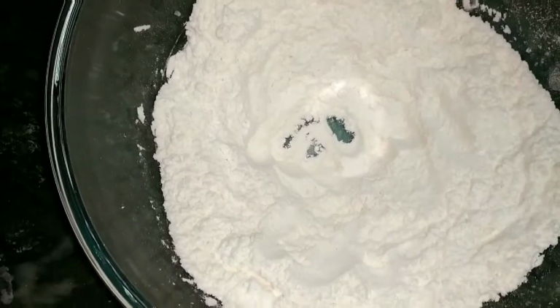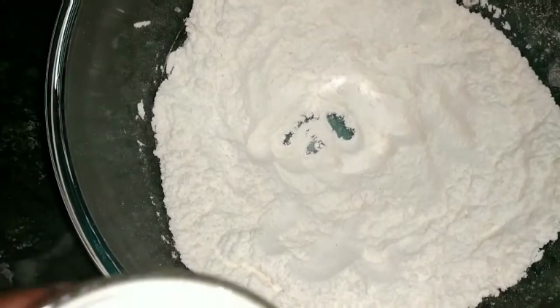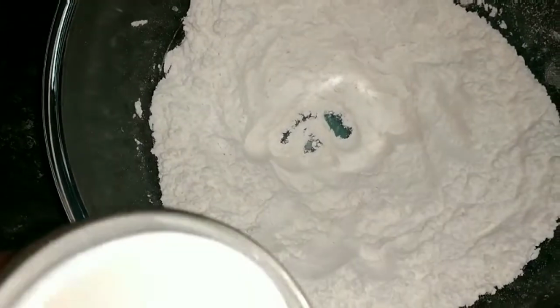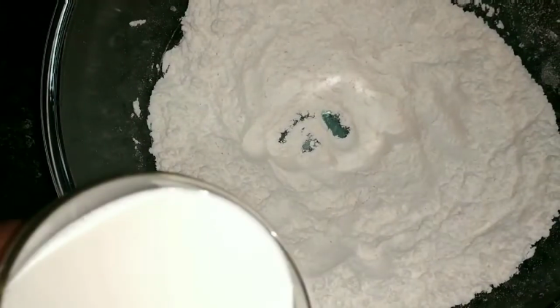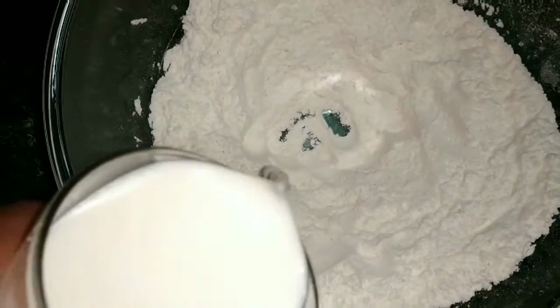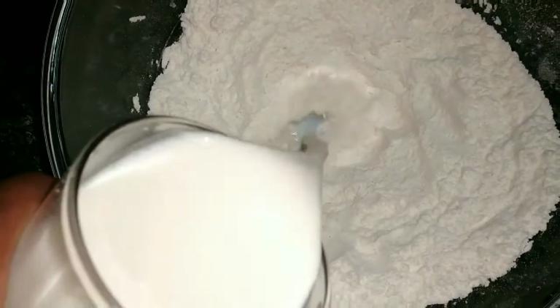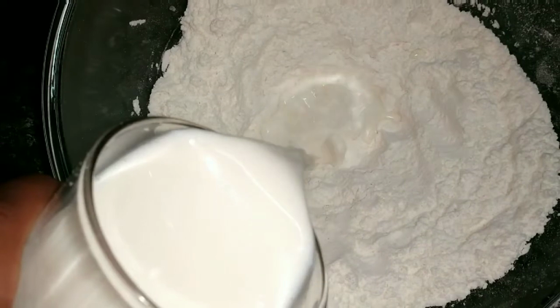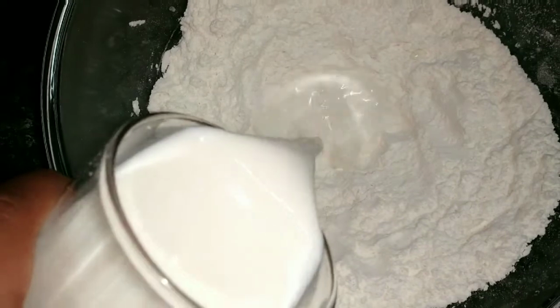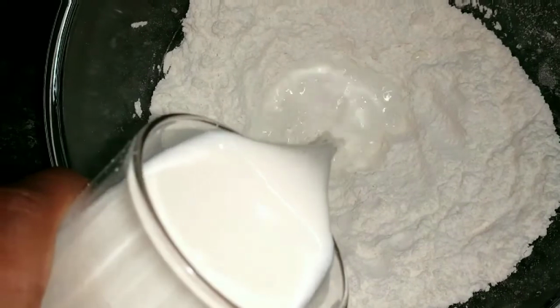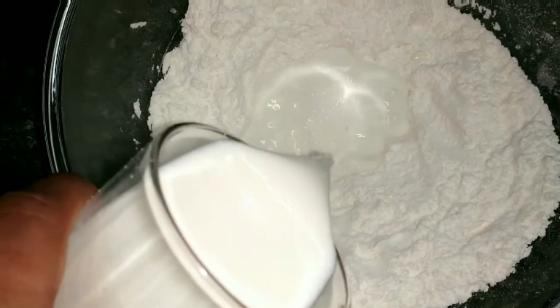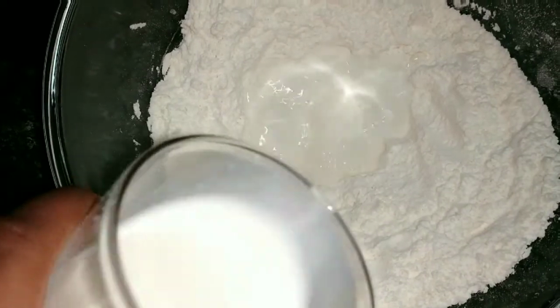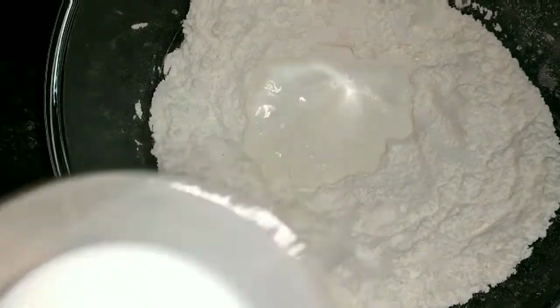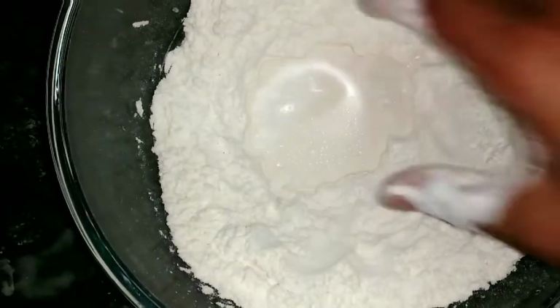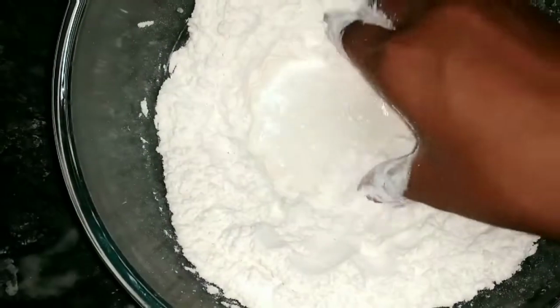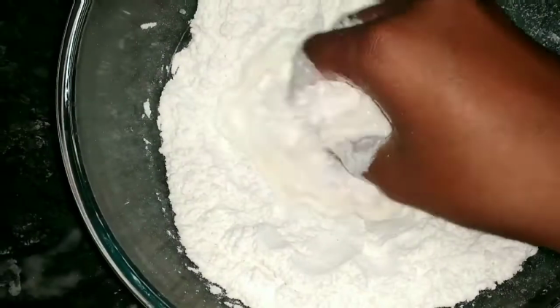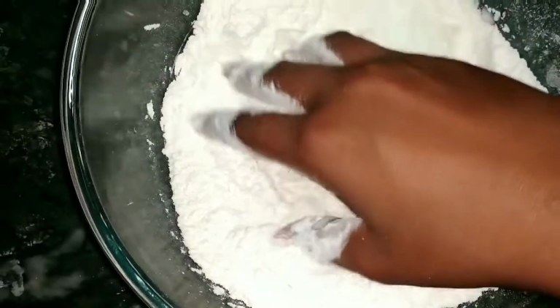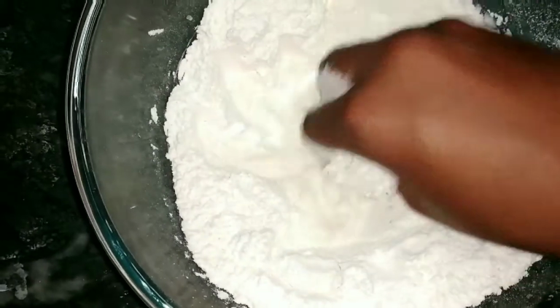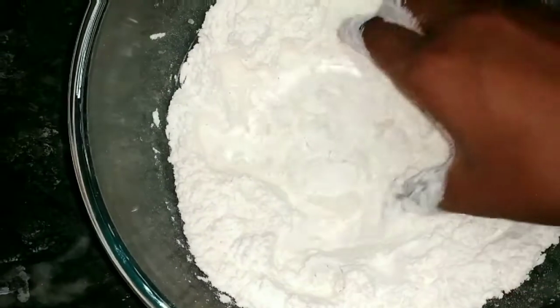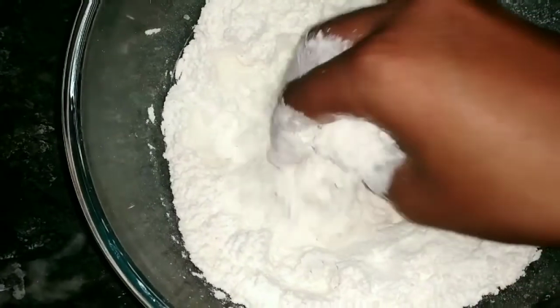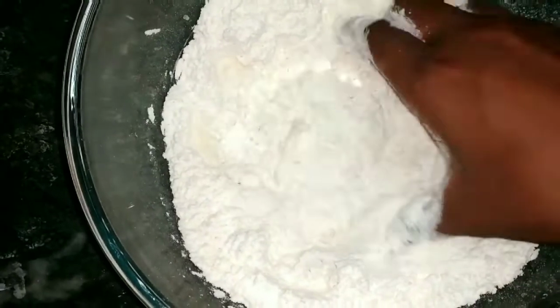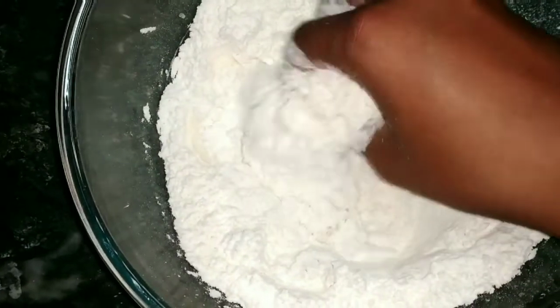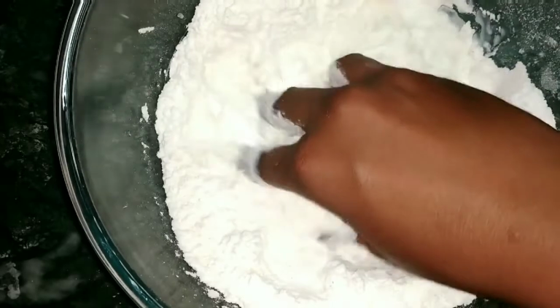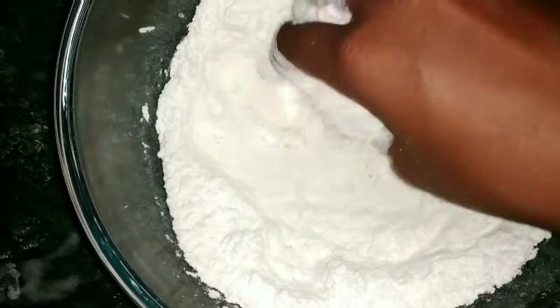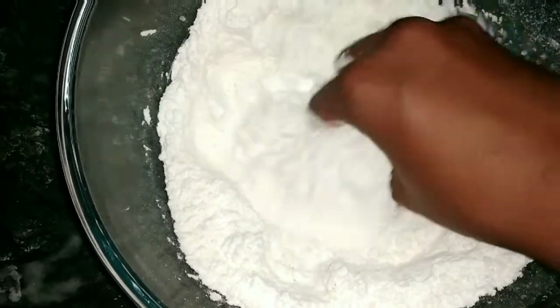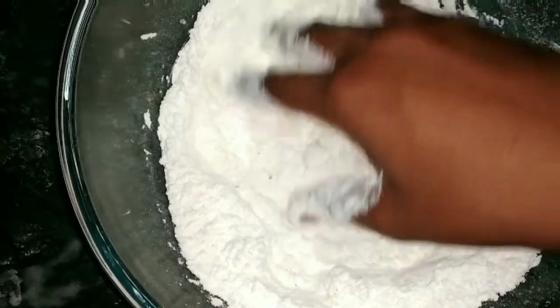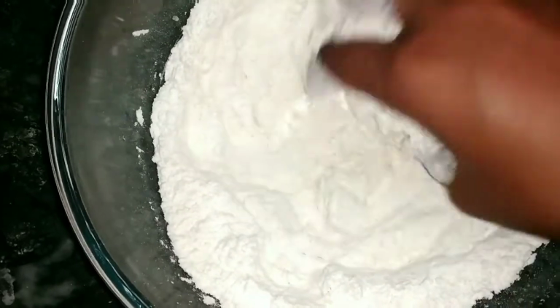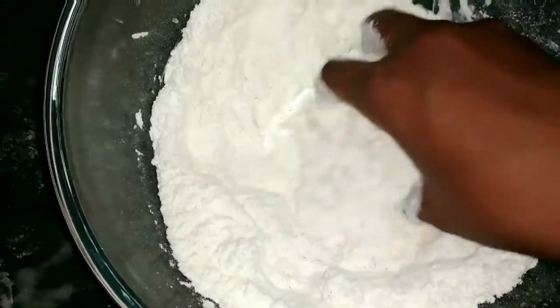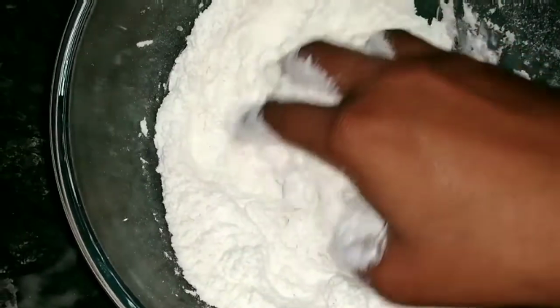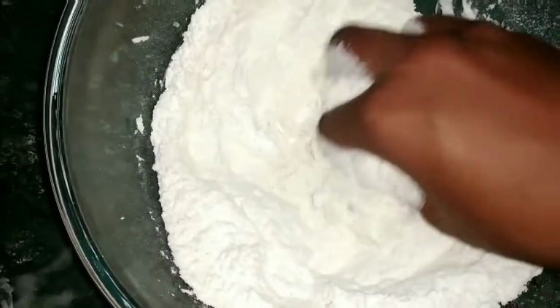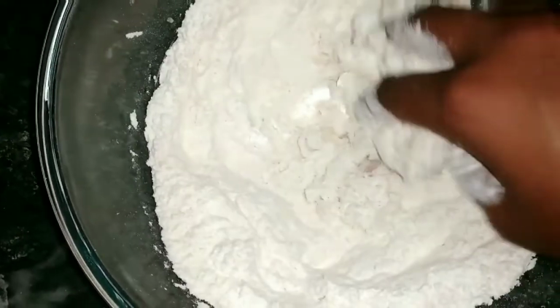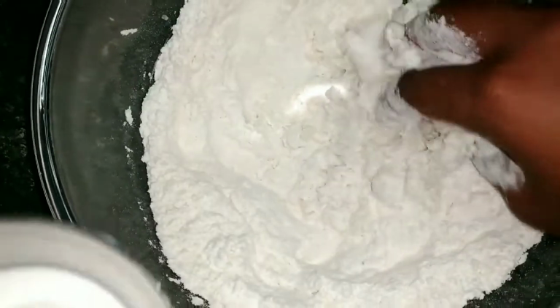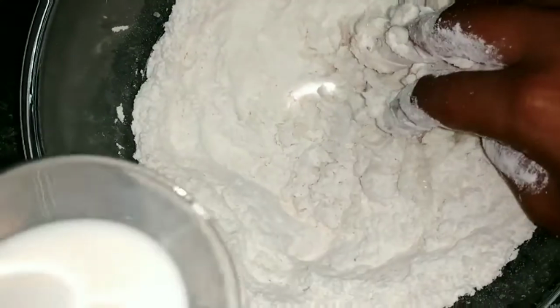Now add lukewarm milk. Remember, the milk should neither be too hot nor too cold, because using very hot milk will kill the yeast and using cold milk will not activate the yeast.